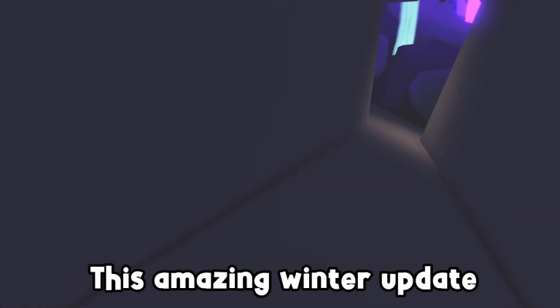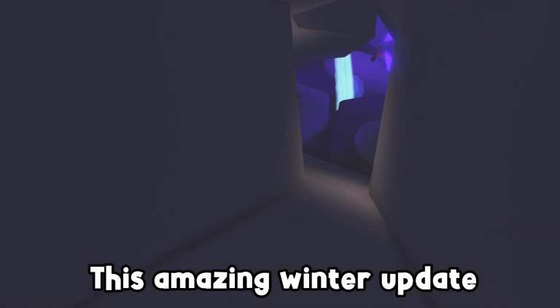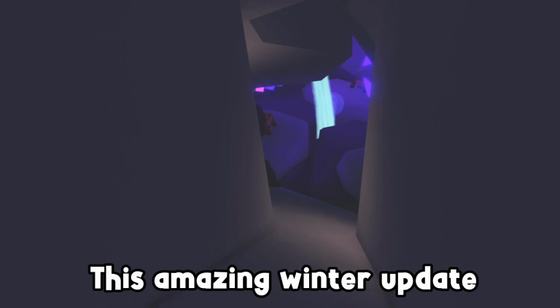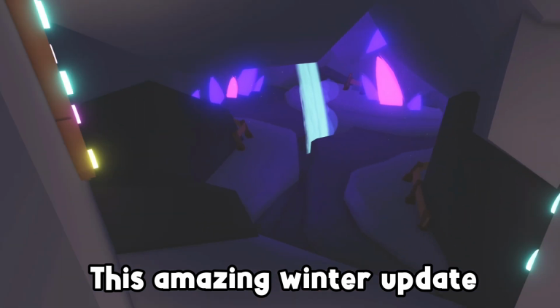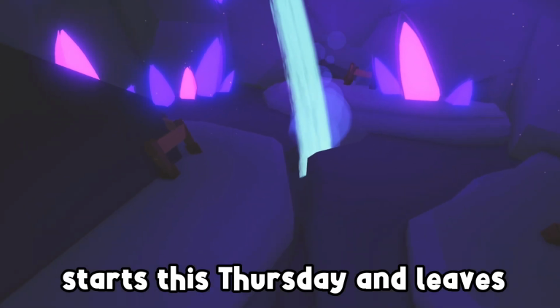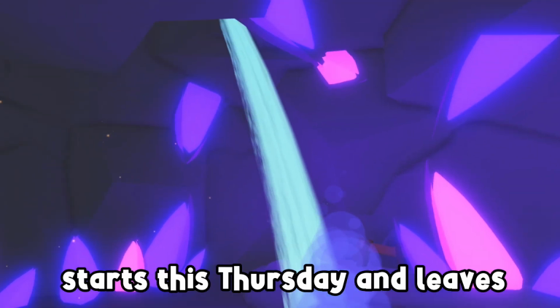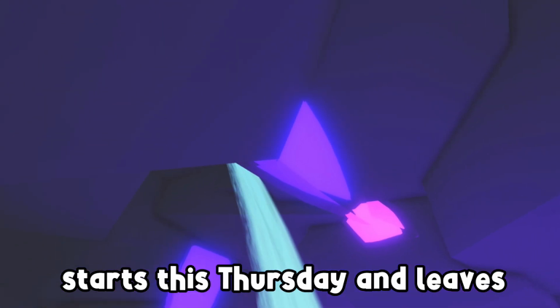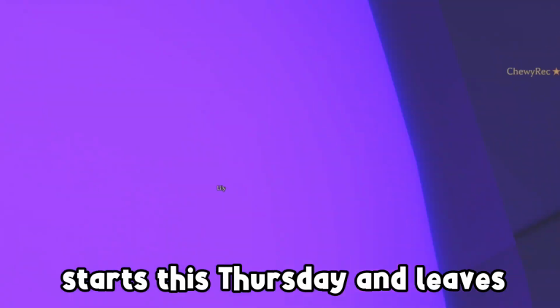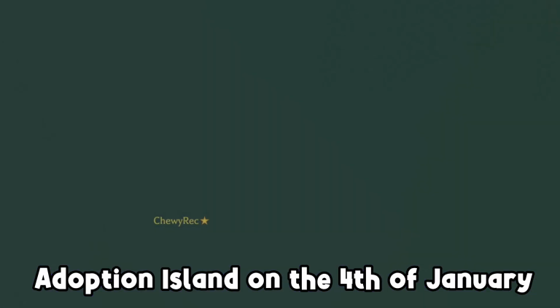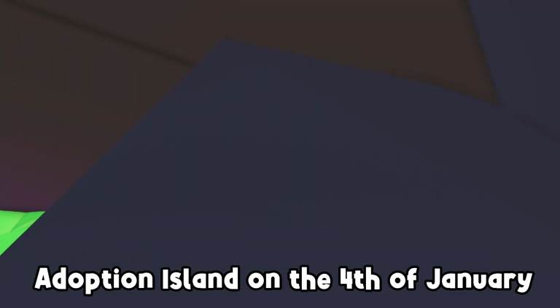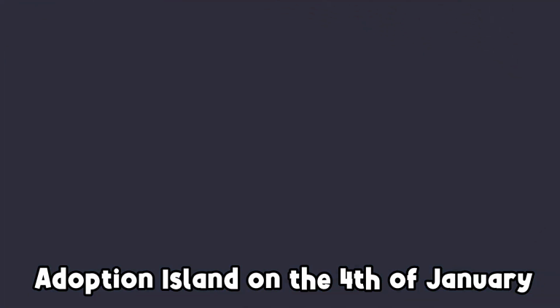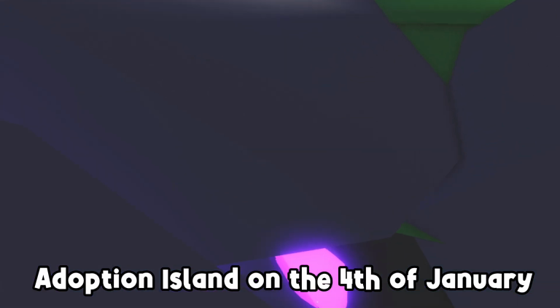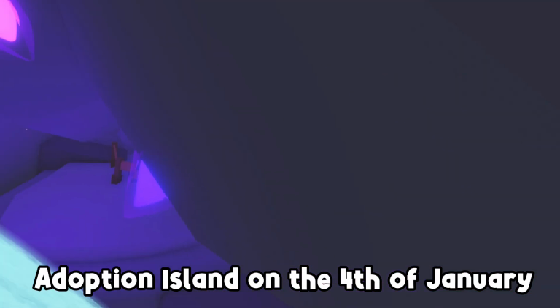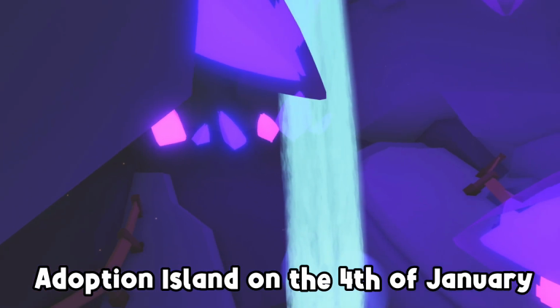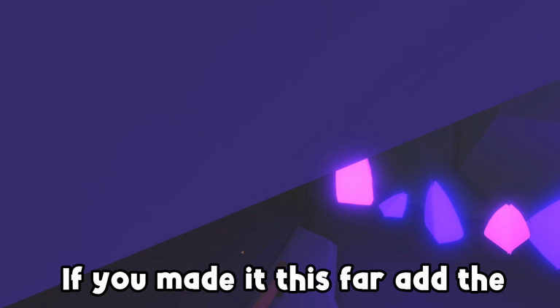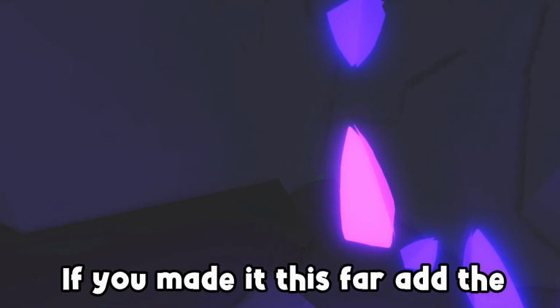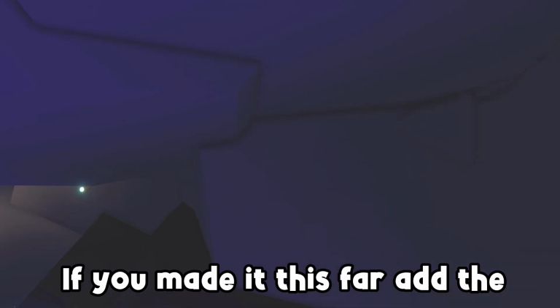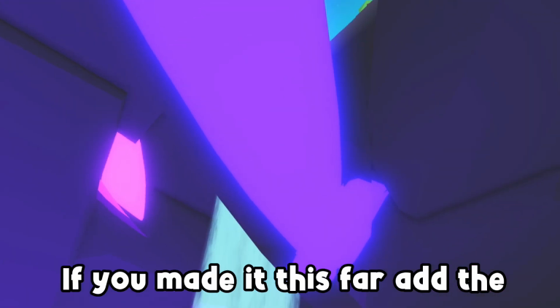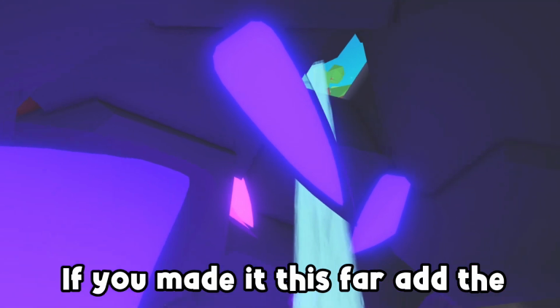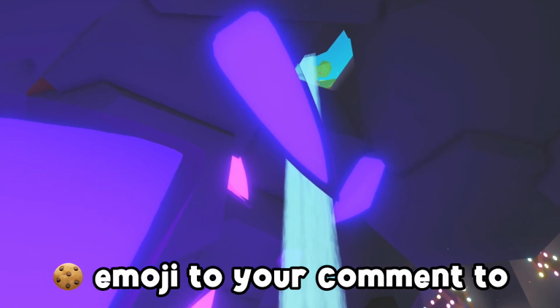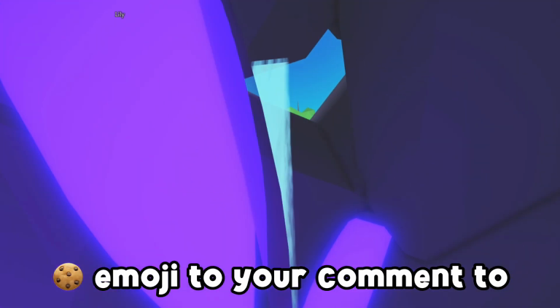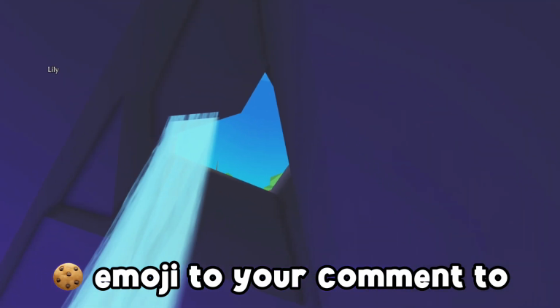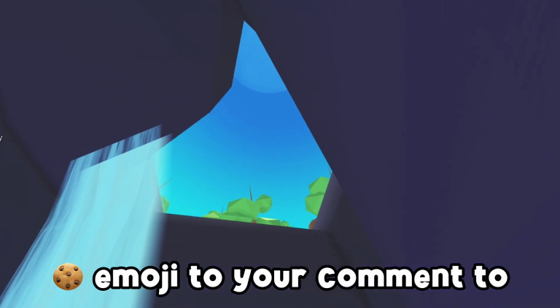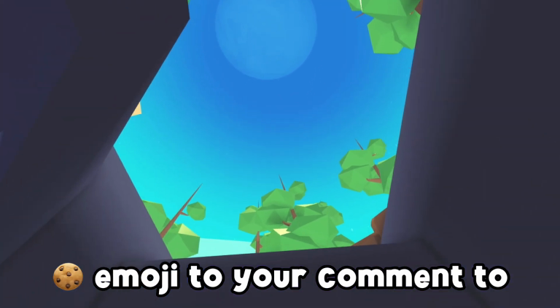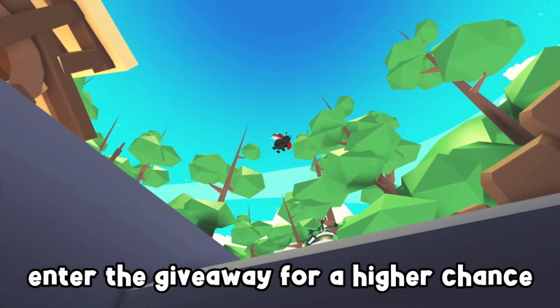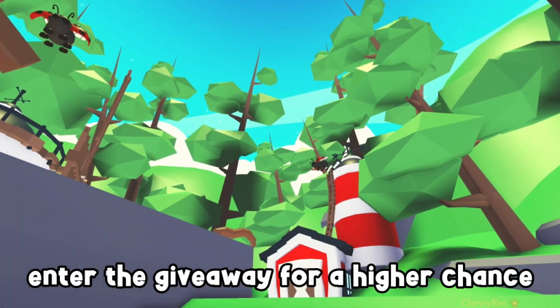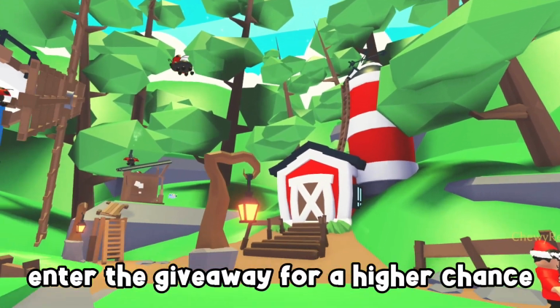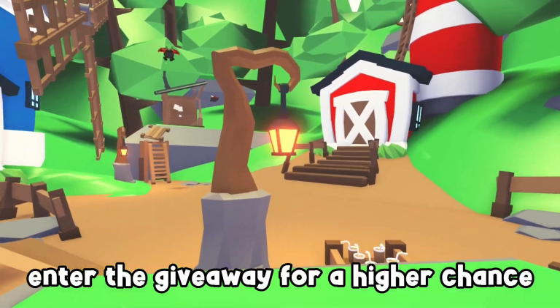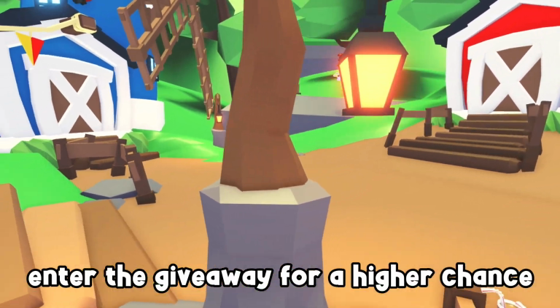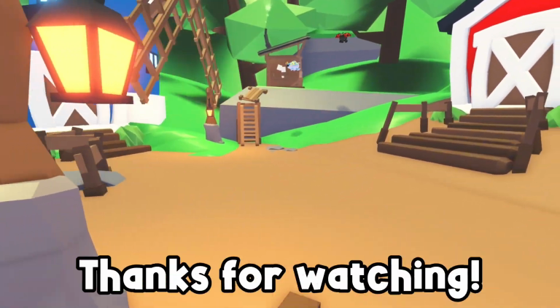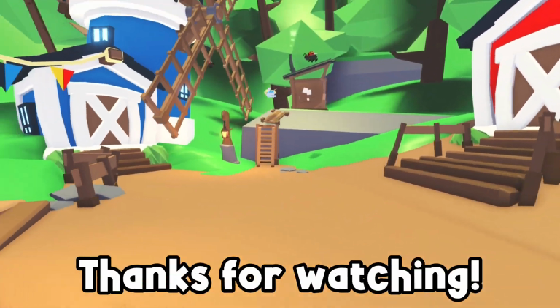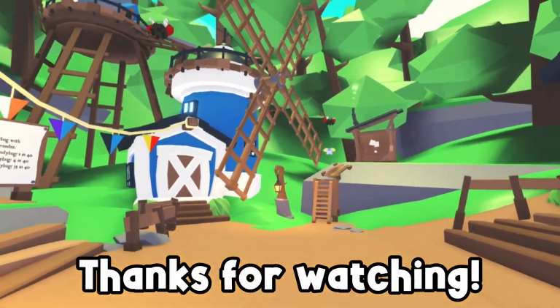This amazing winter update starts this Thursday and leaves Adoption Island on the 4th of January. If you made it this far, add the cookie emoji to your comment to enter the giveaway for a higher chance. Thanks for watching.